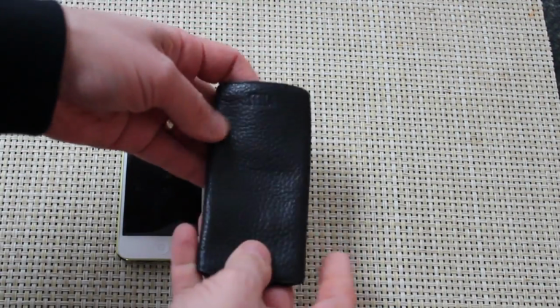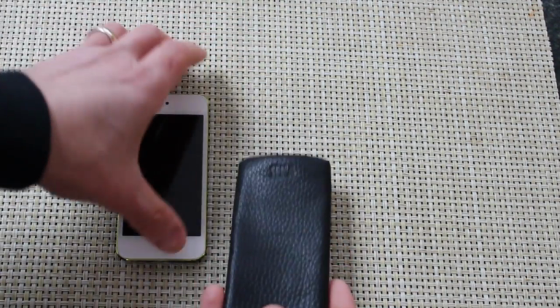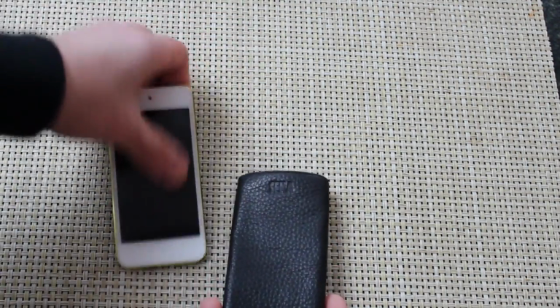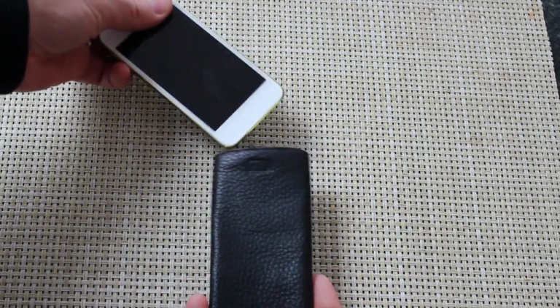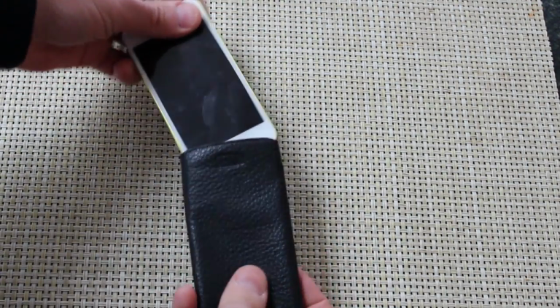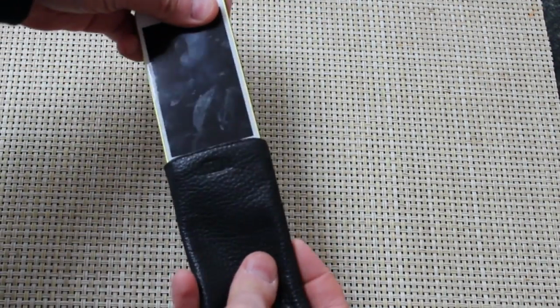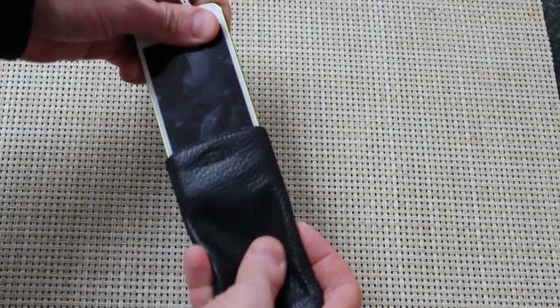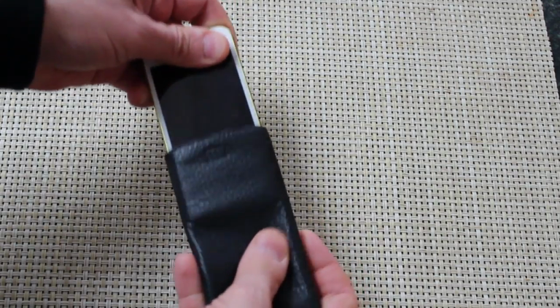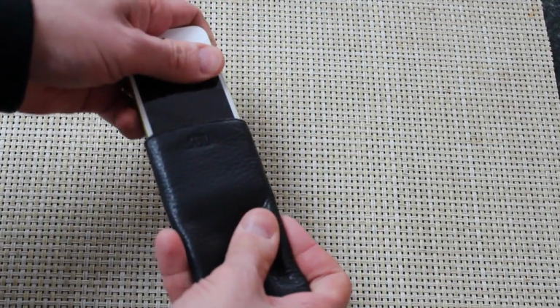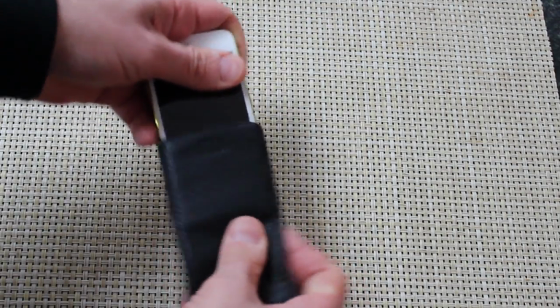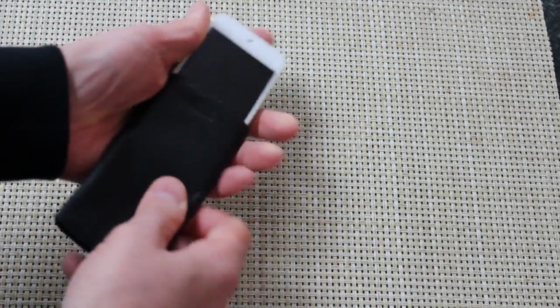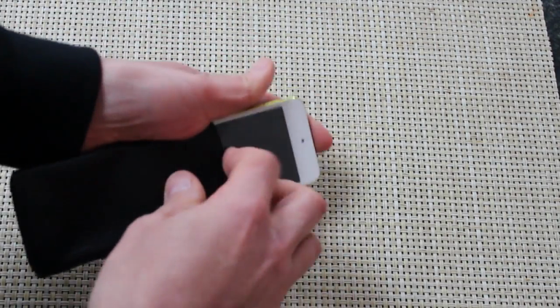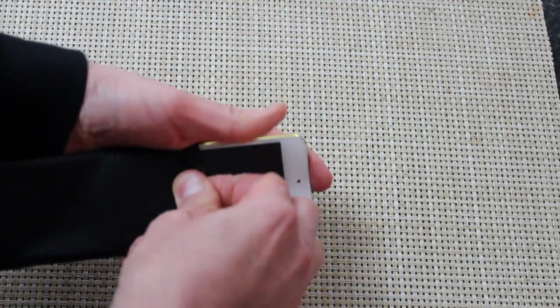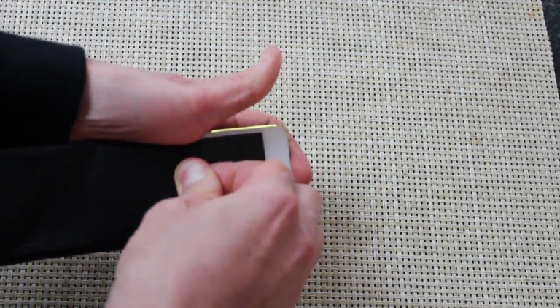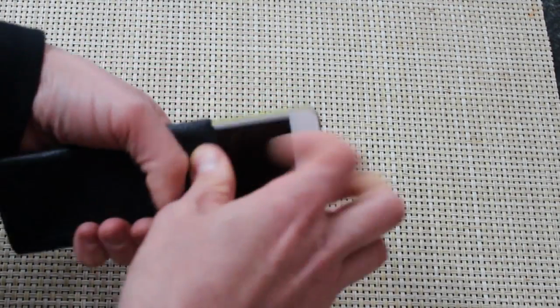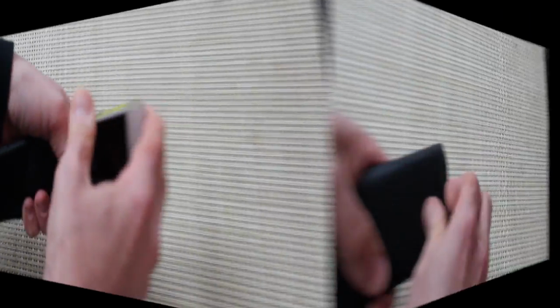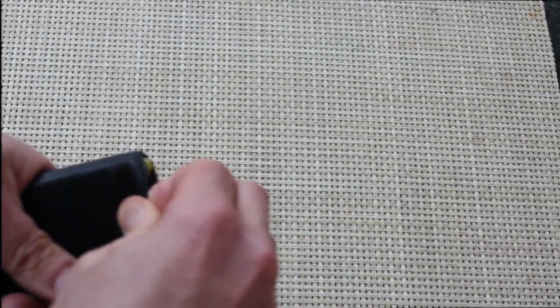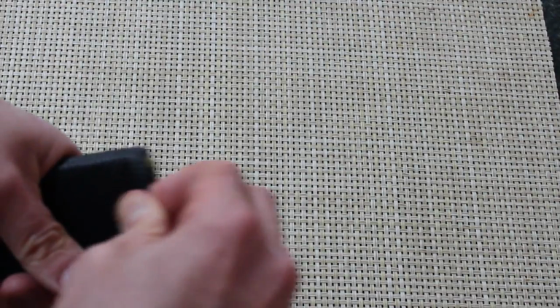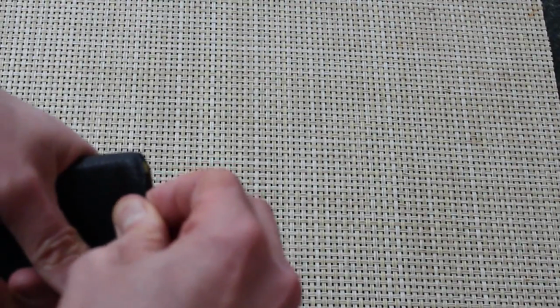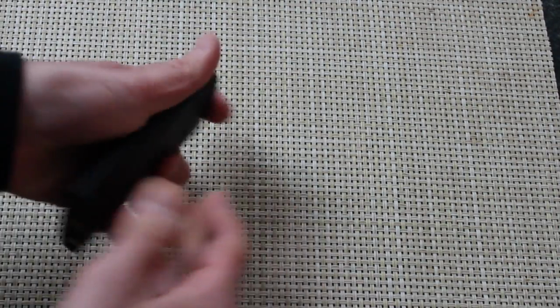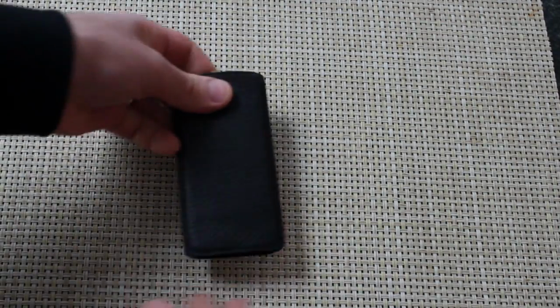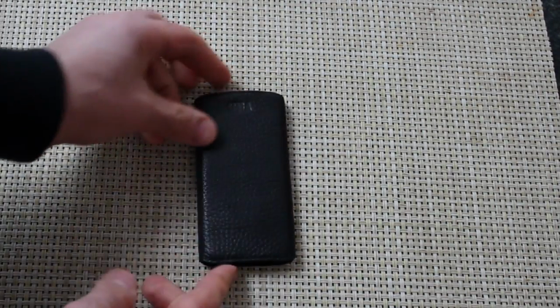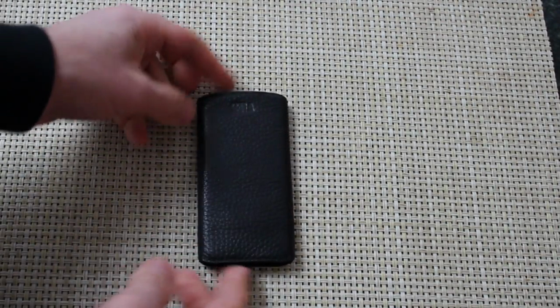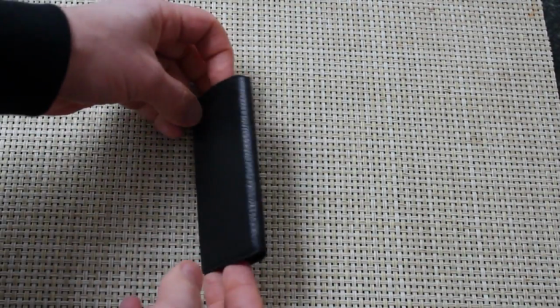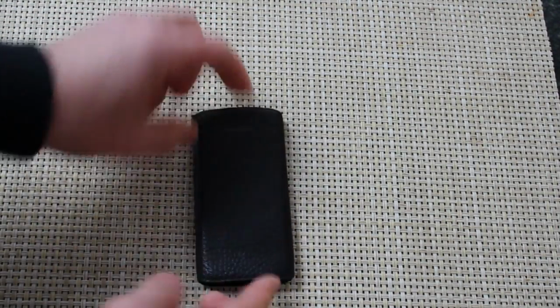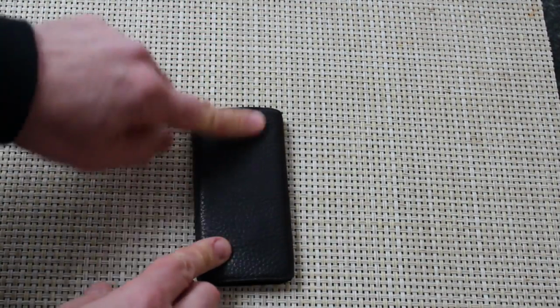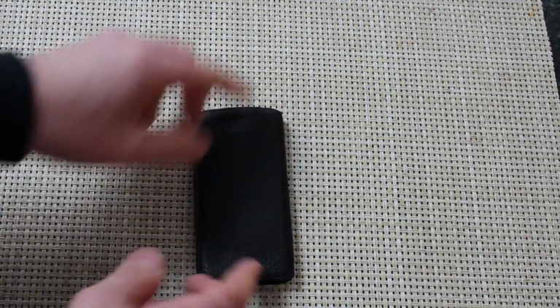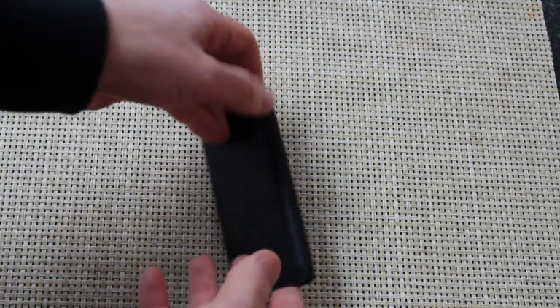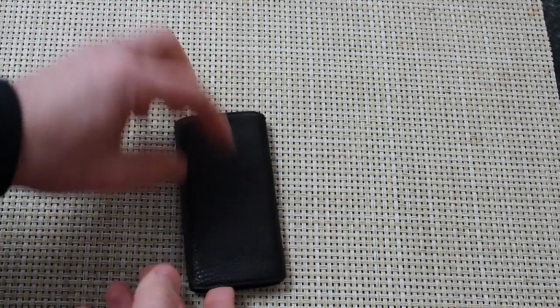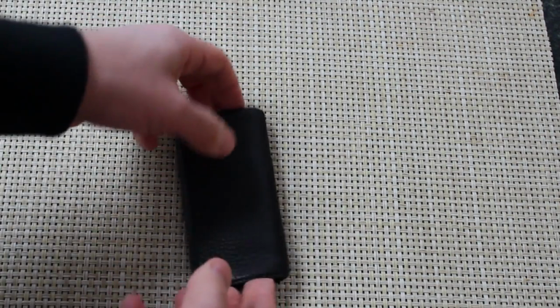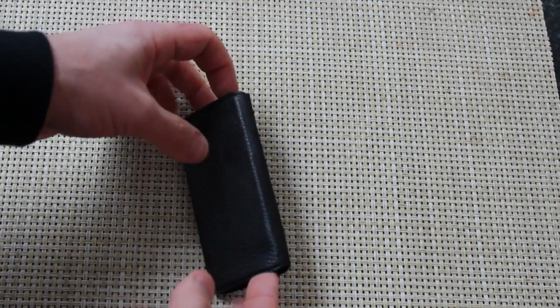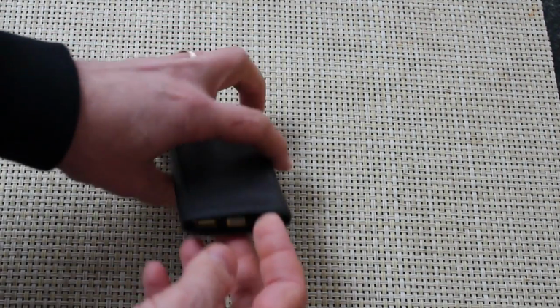To use it, you just take your iPod Touch and put it inside. It's a little bit tight to begin with, and it's even tighter when you have a skin on. Once it's inside, it's fully protected — screen's protected, back's protected, sides are protected.